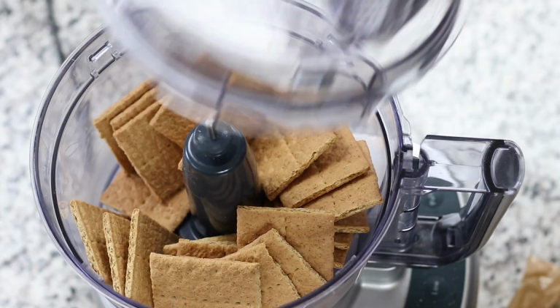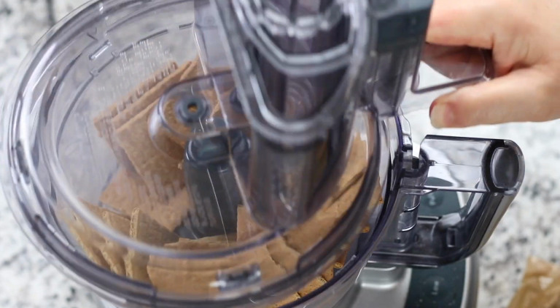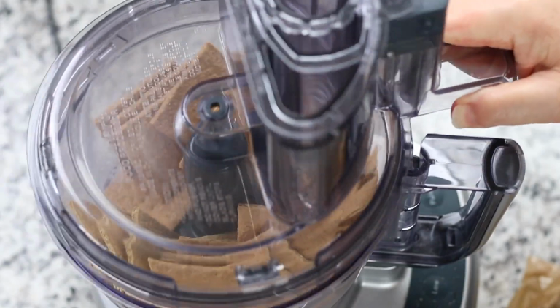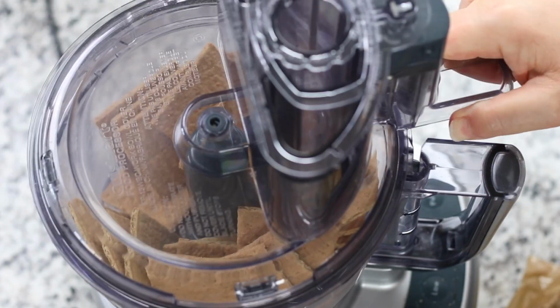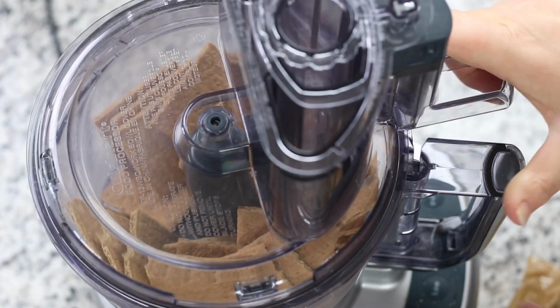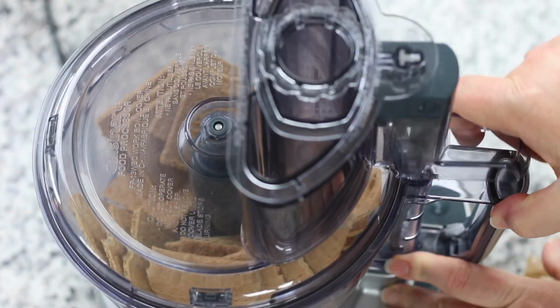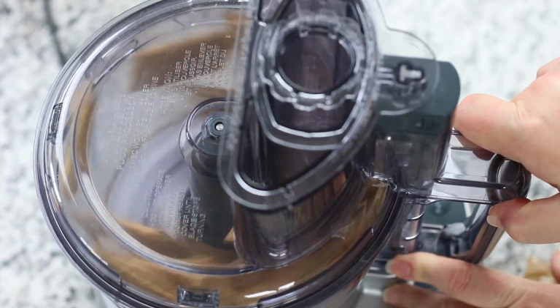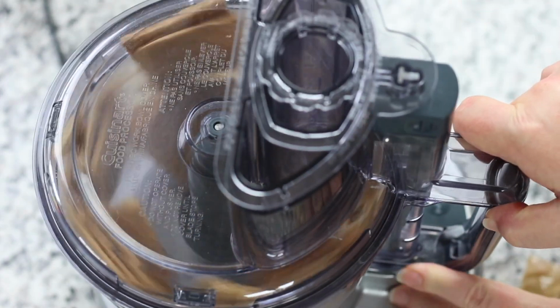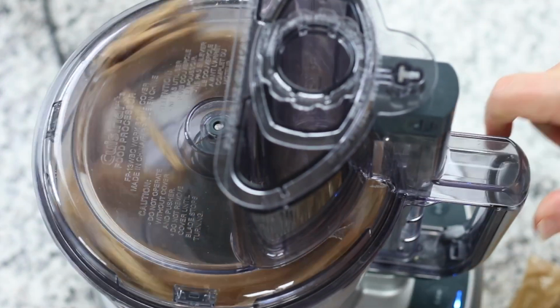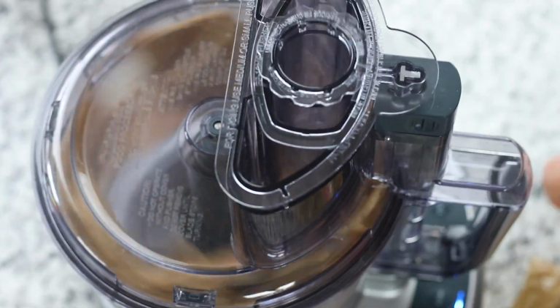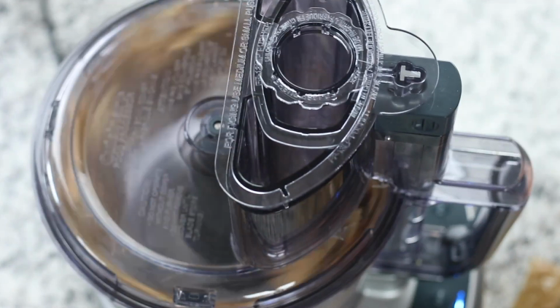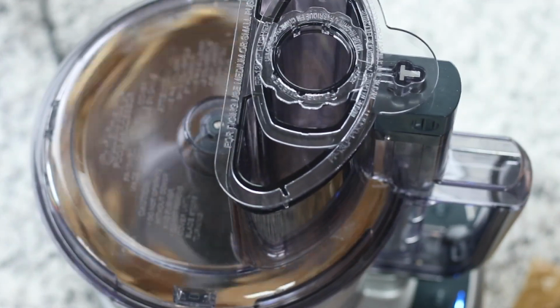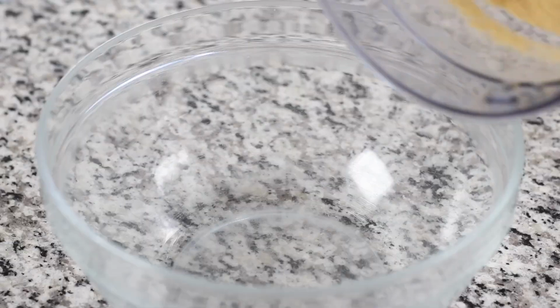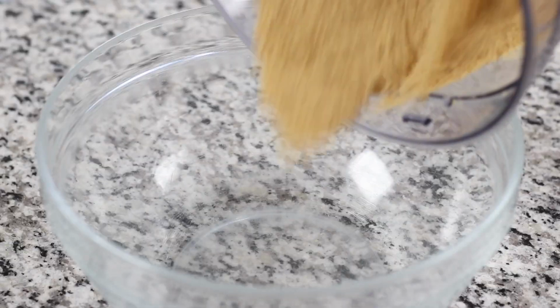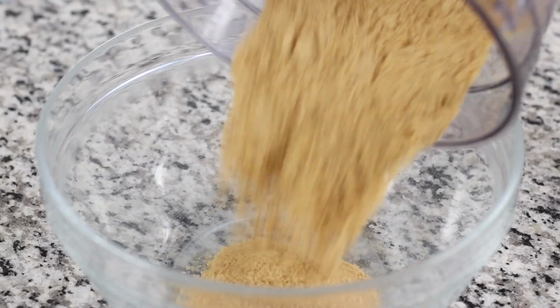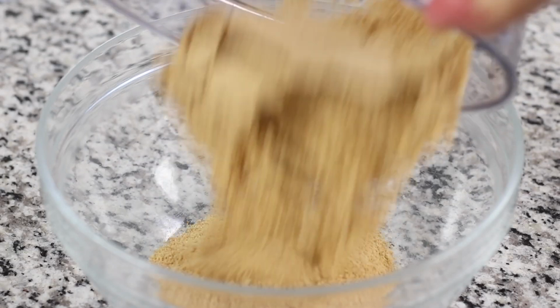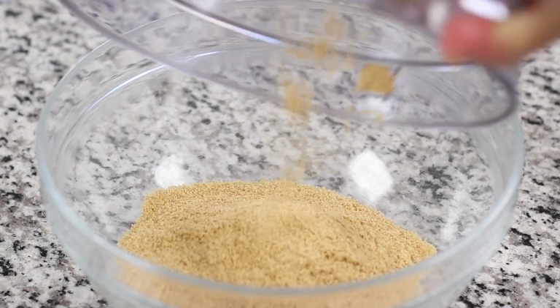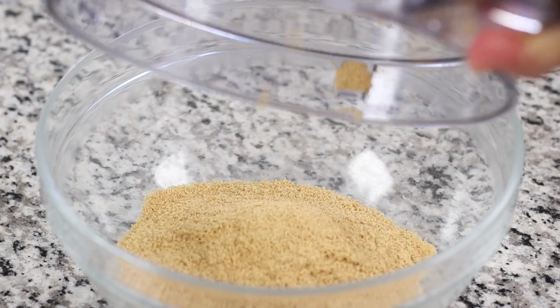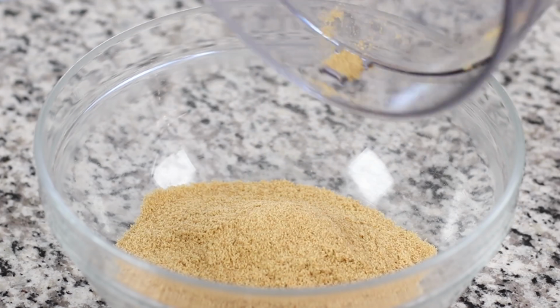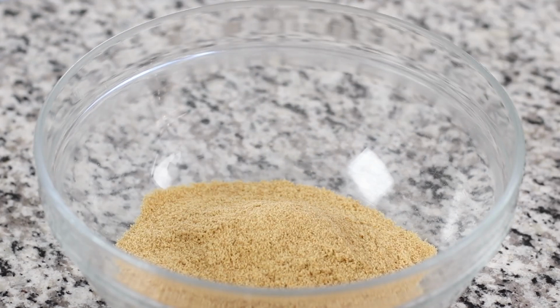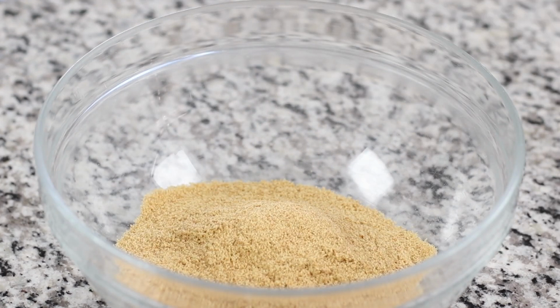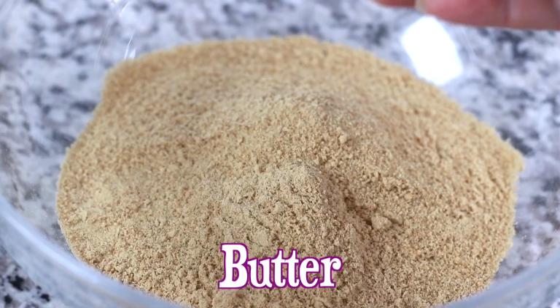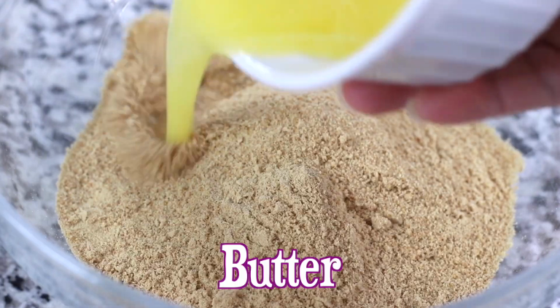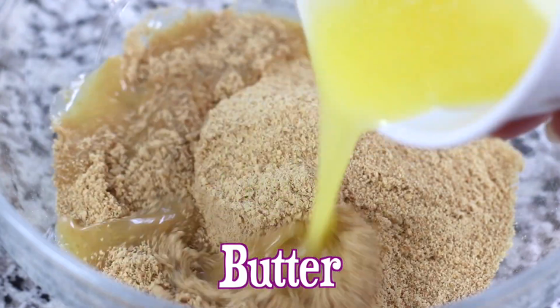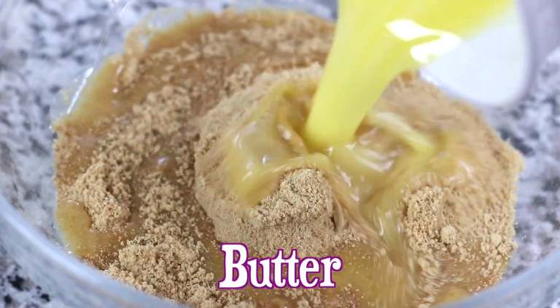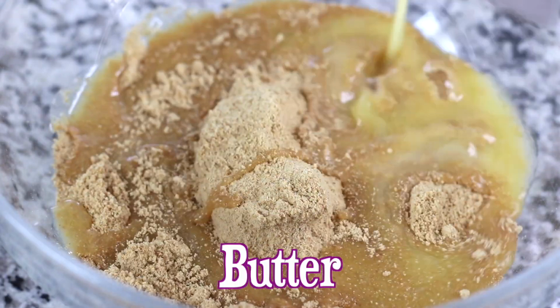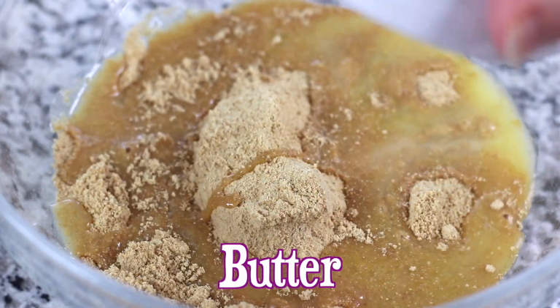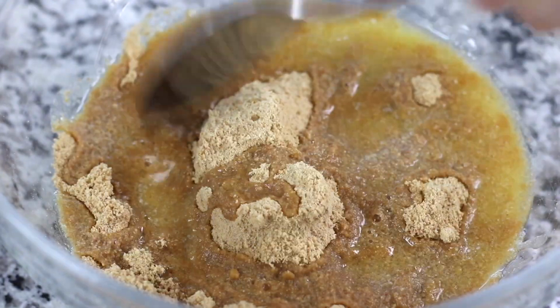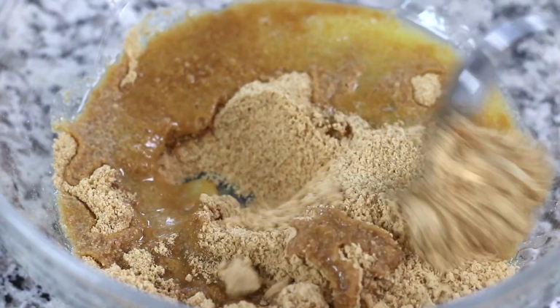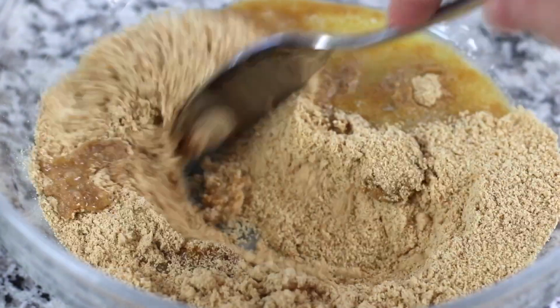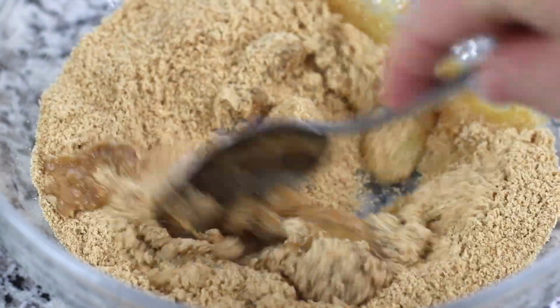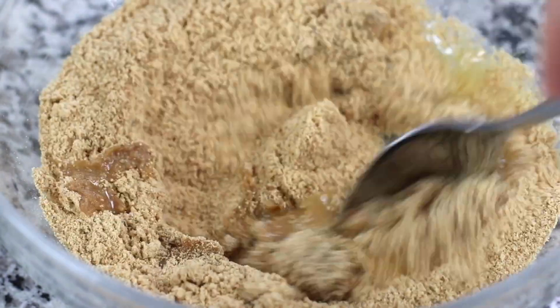Graham cracker crusts are one of the easiest pie crusts to make that use only two ingredients. Within the recipe post, I share delicious pie crust variations that you can use to personalize your pie flavor.